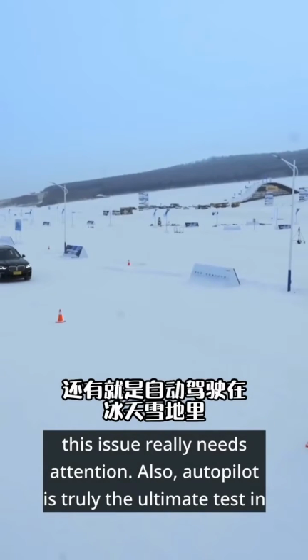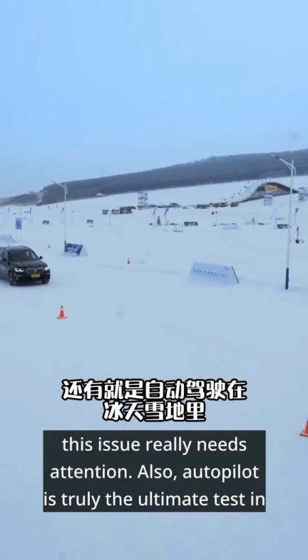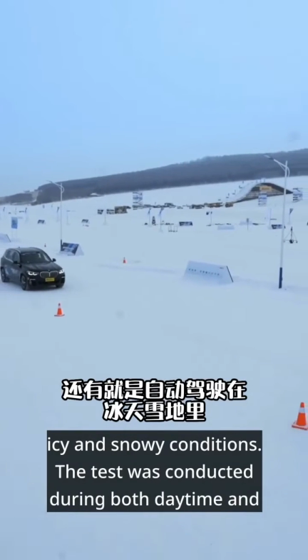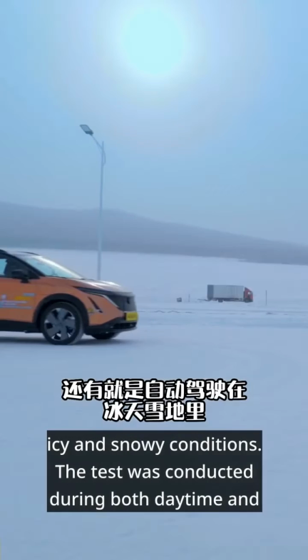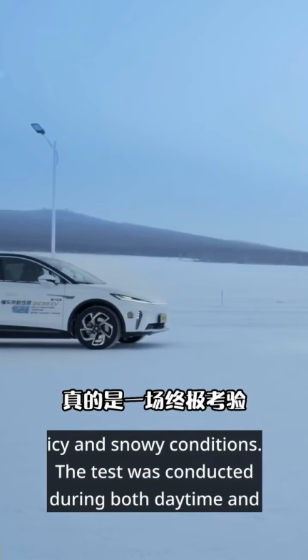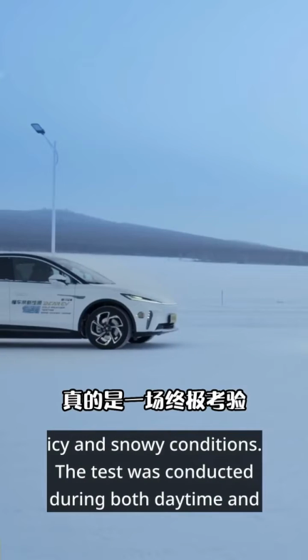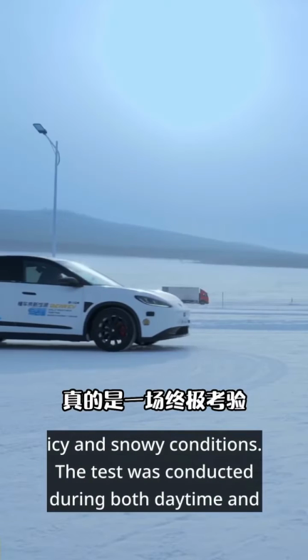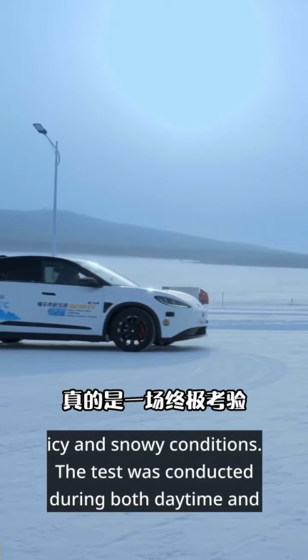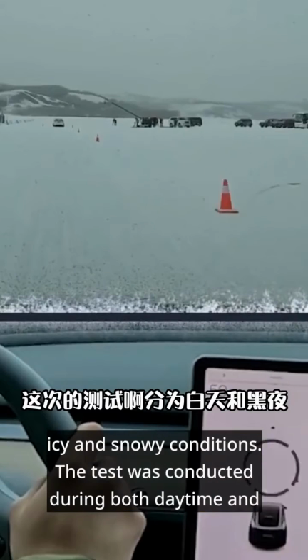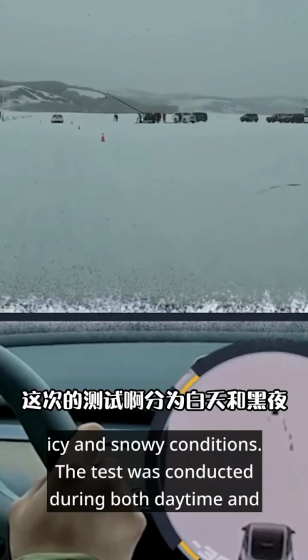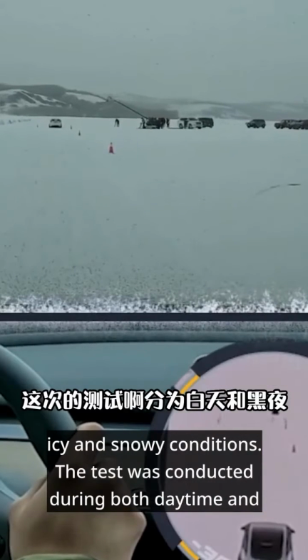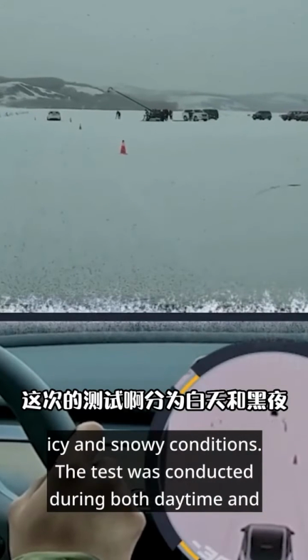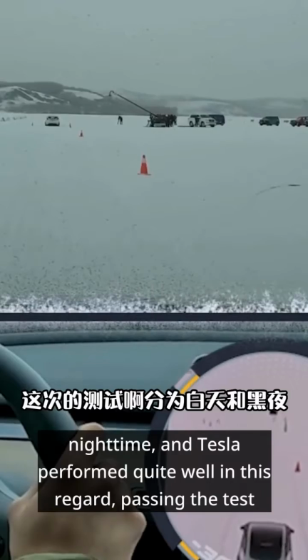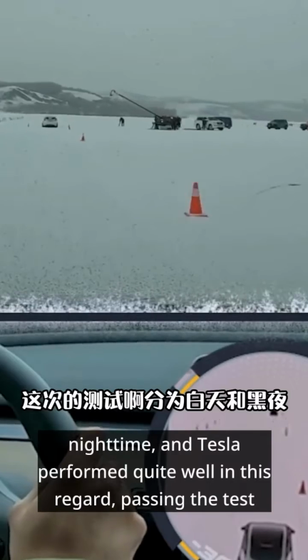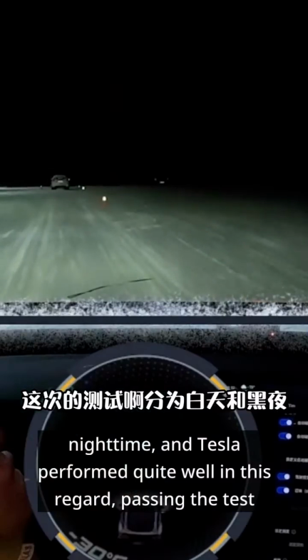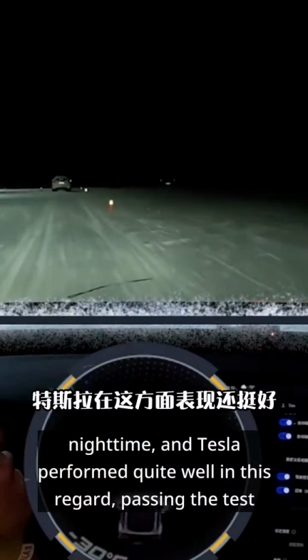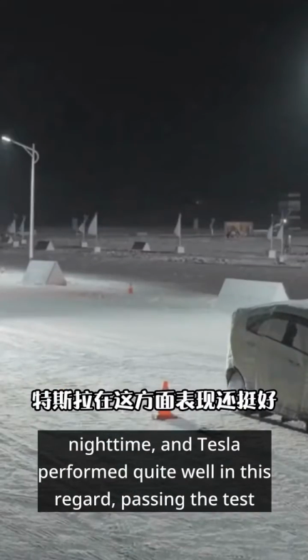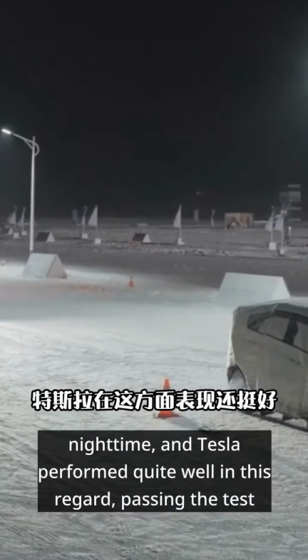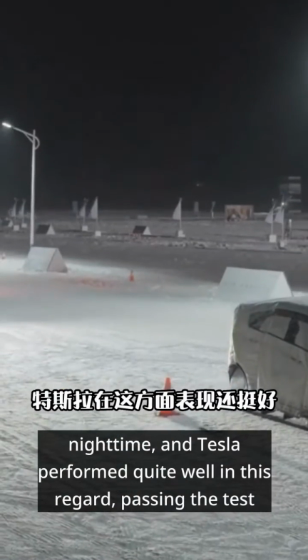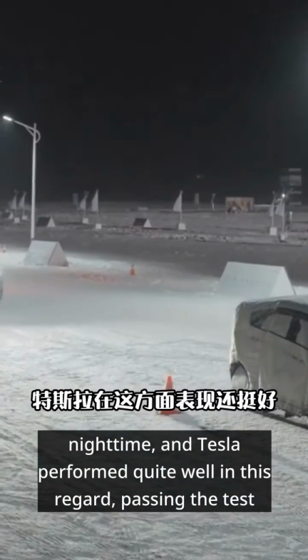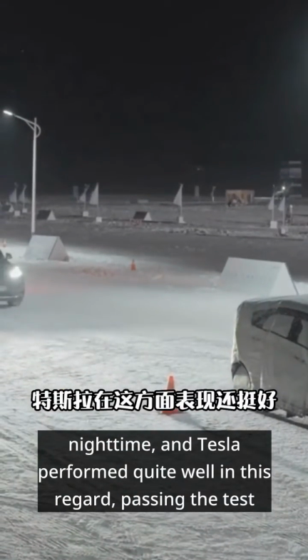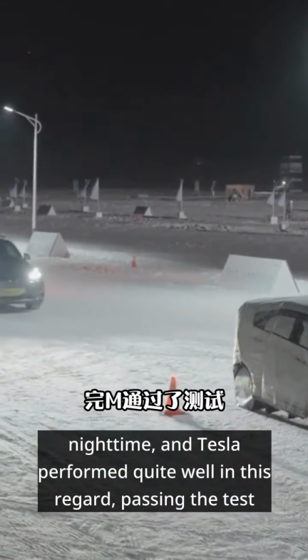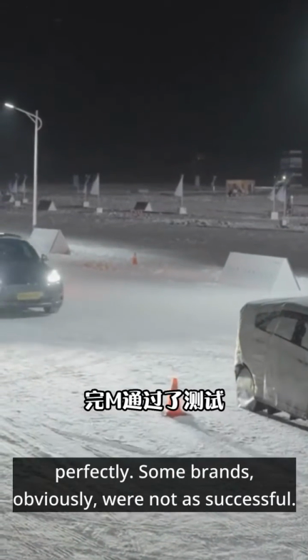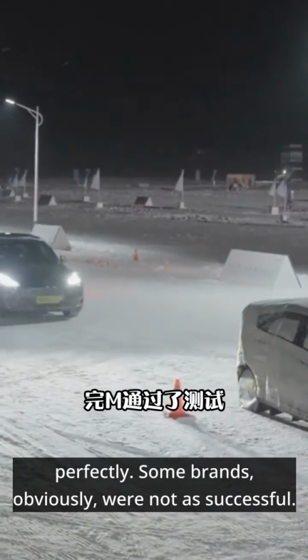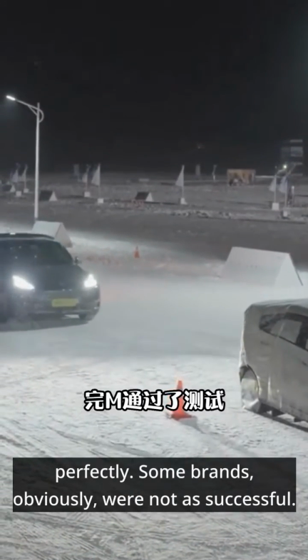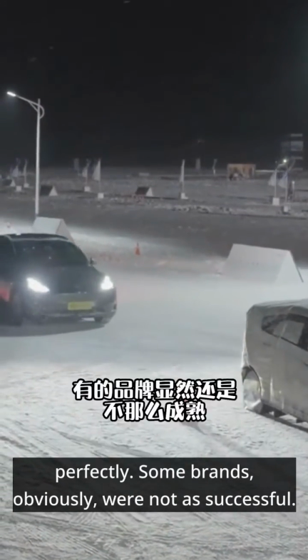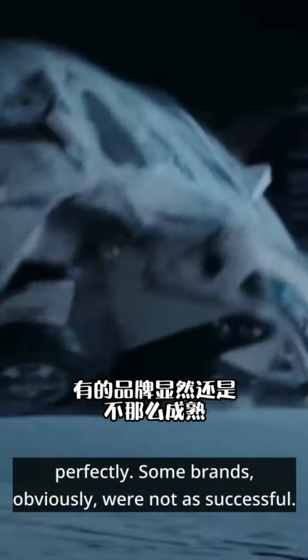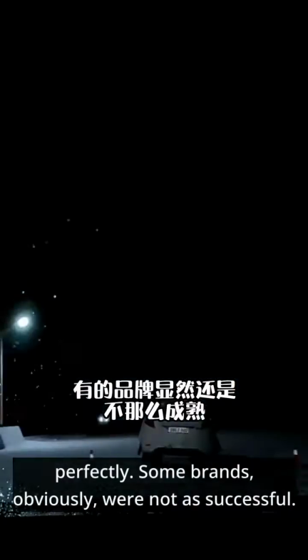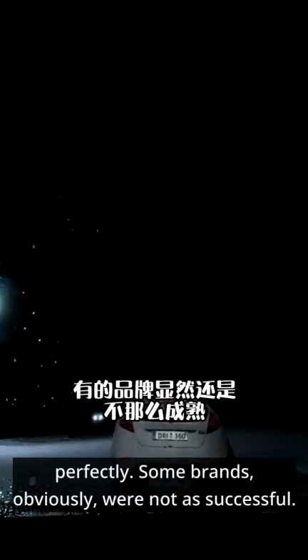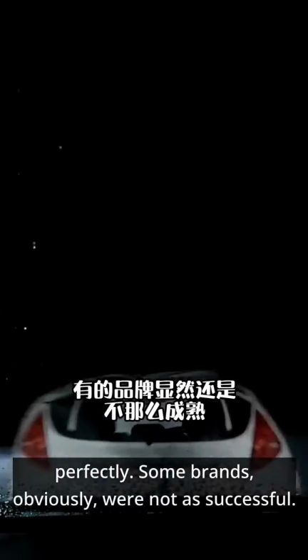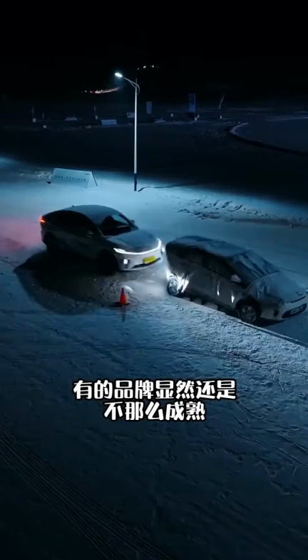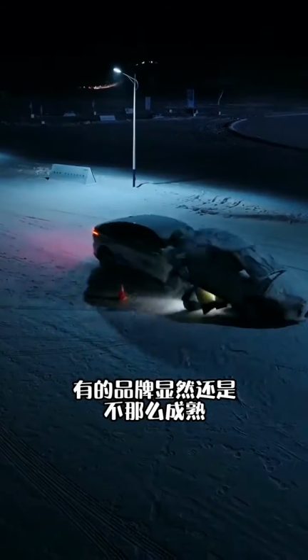Autopilot is truly the ultimate test in icy and snowy conditions. The test was conducted during both daytime and nighttime, and Tesla performed quite well in this regard, passing the test perfectly. Some brands obviously were not as successful.